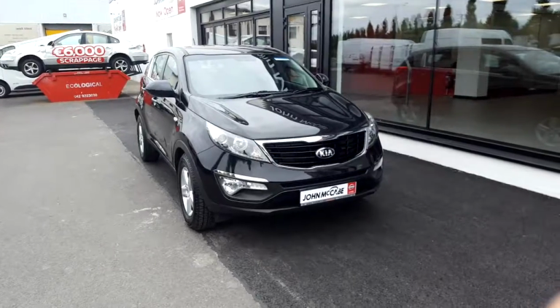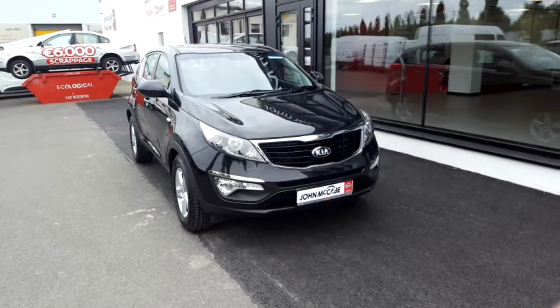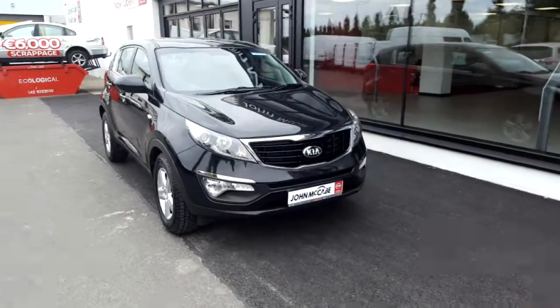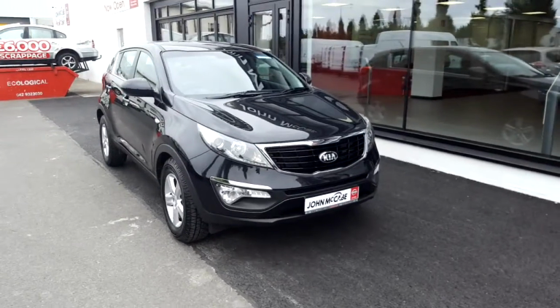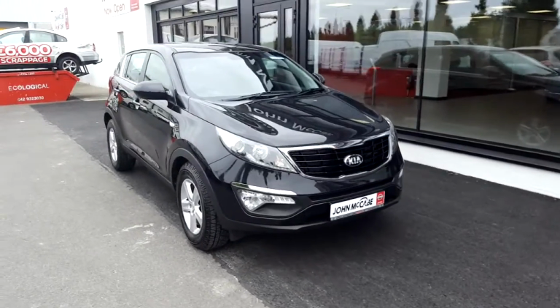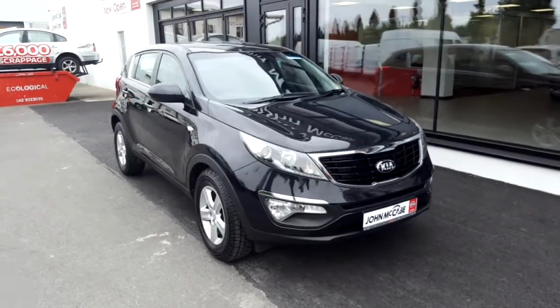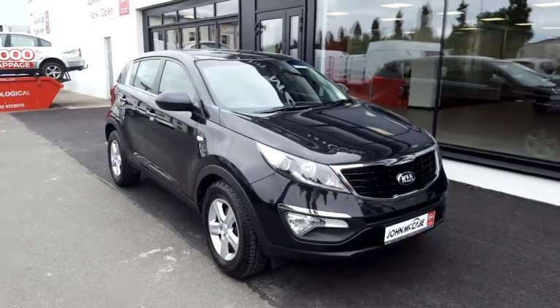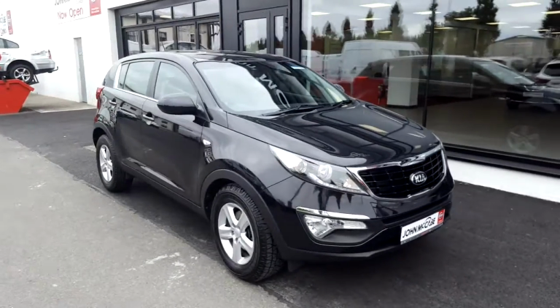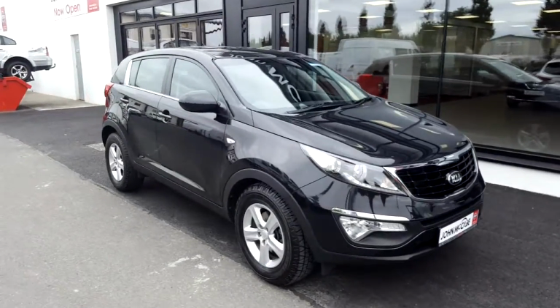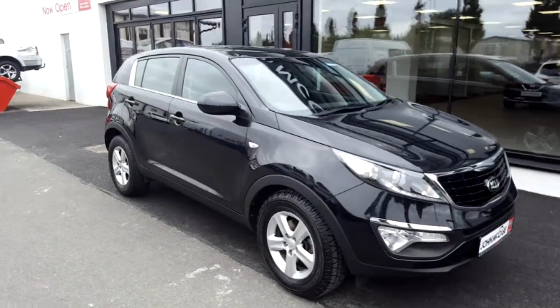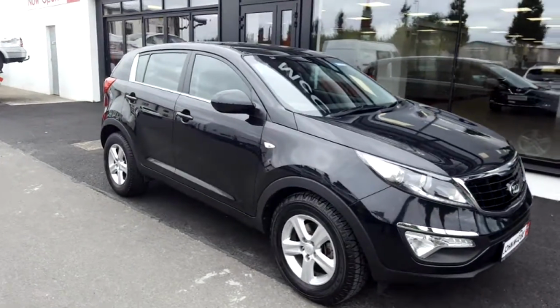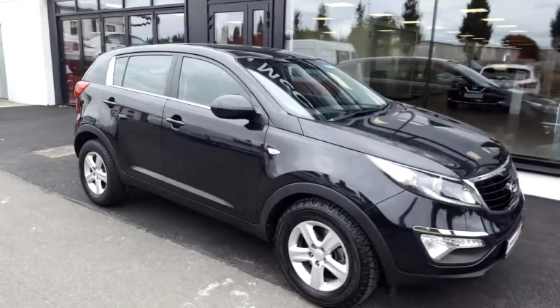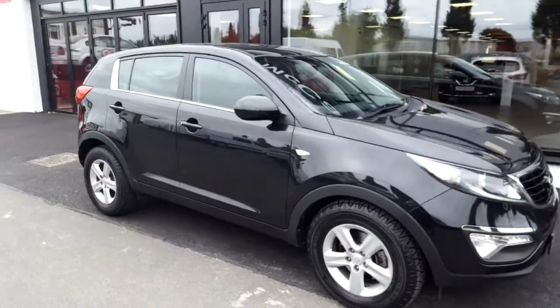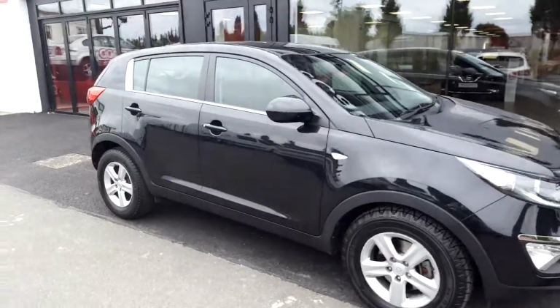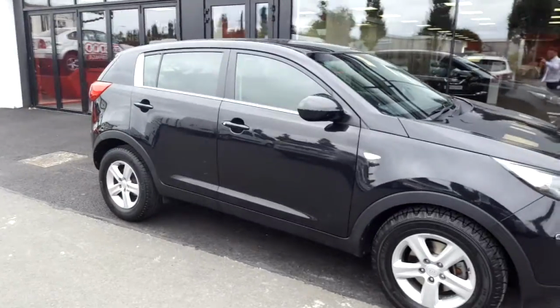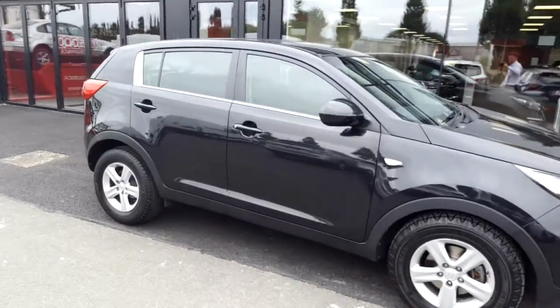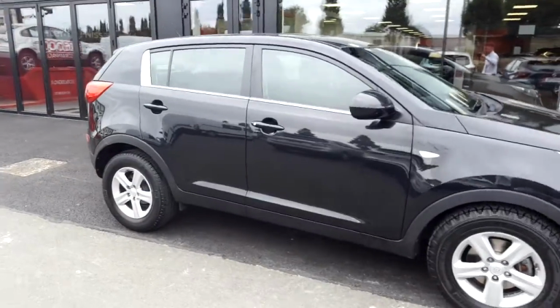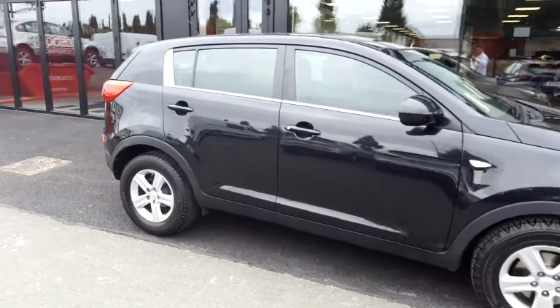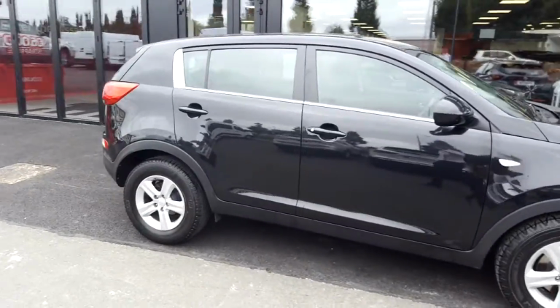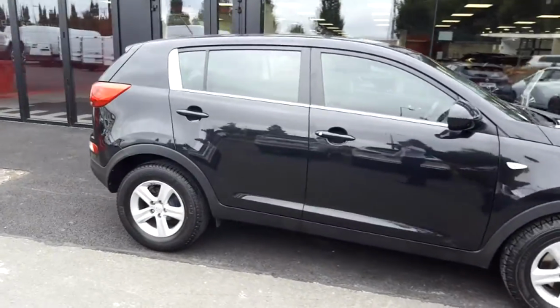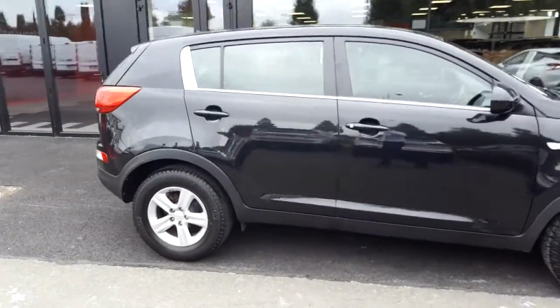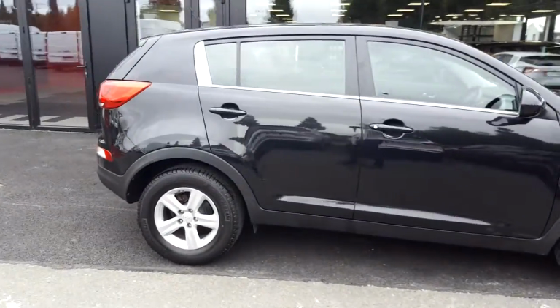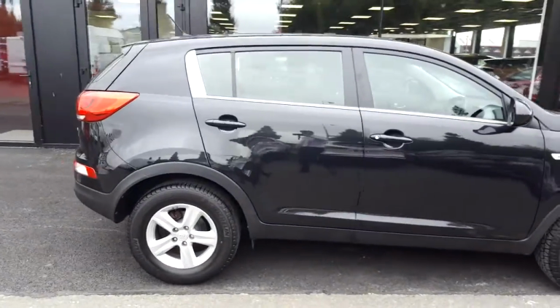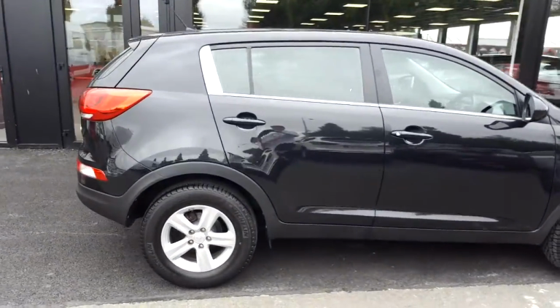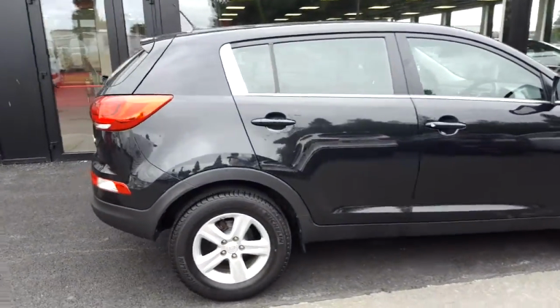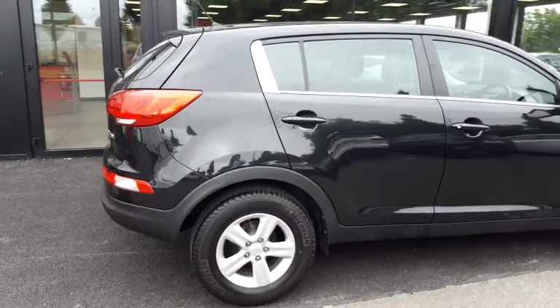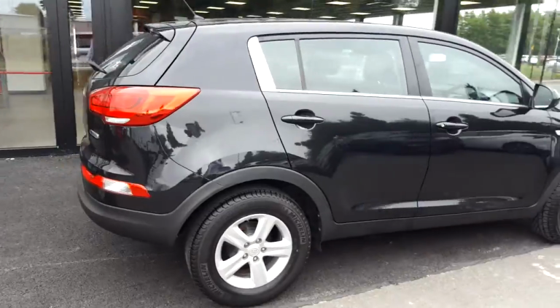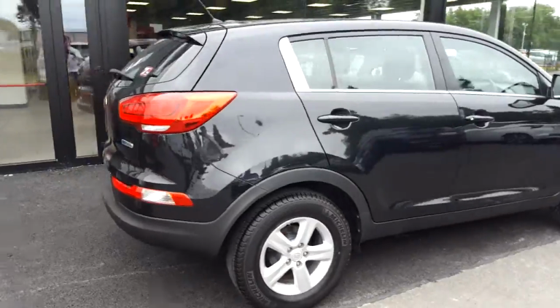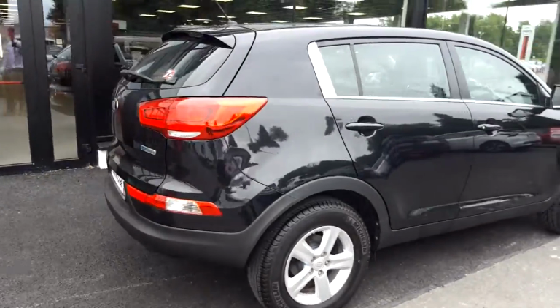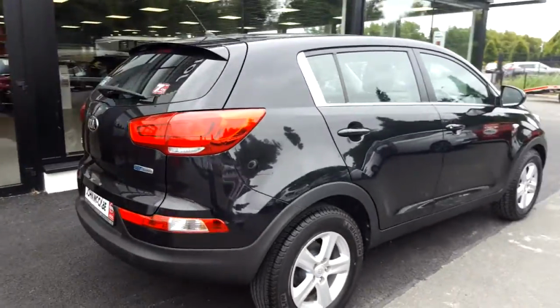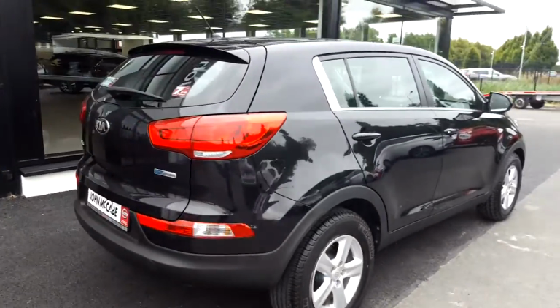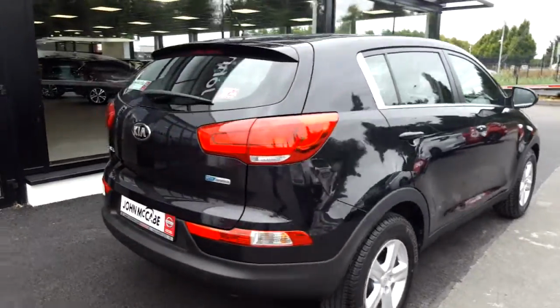Daniel here from John McCabe Nissan Dundalk. We're a 50 minute drive from Dublin airport. Today we have a 2015 Kia Sportage 1.7 diesel CRDI model. As you can see it's in a black metallic colour.